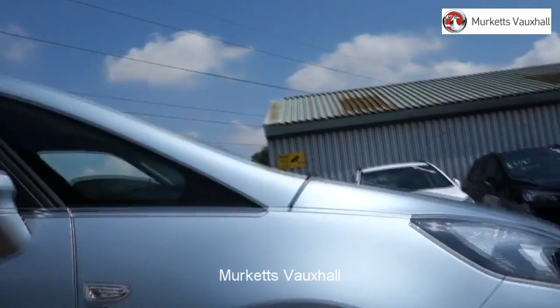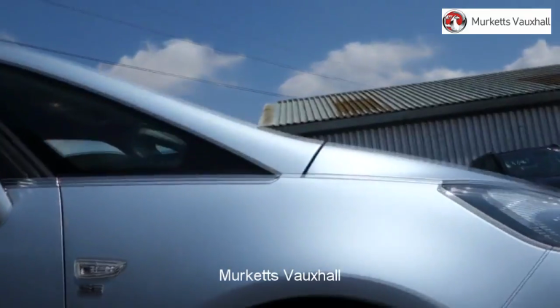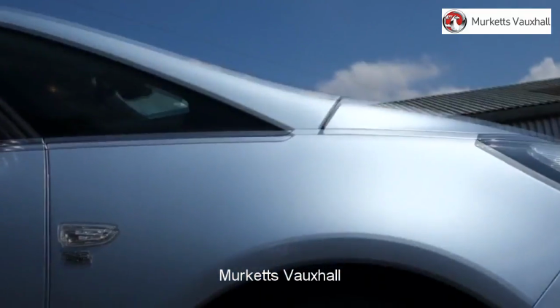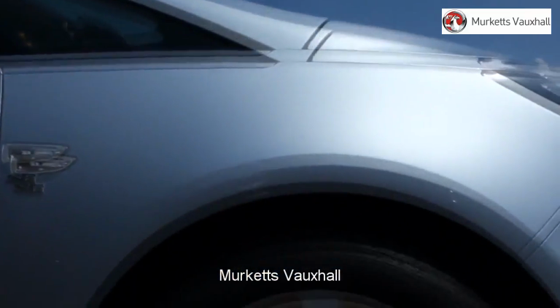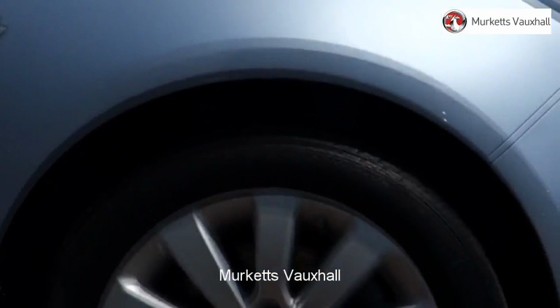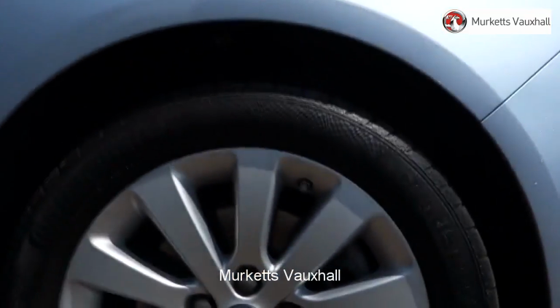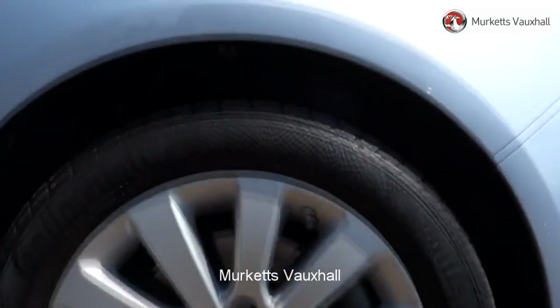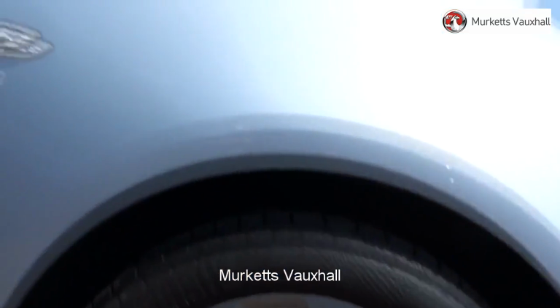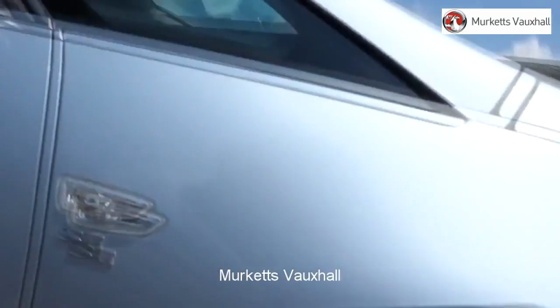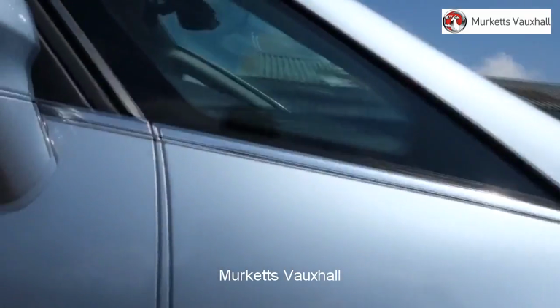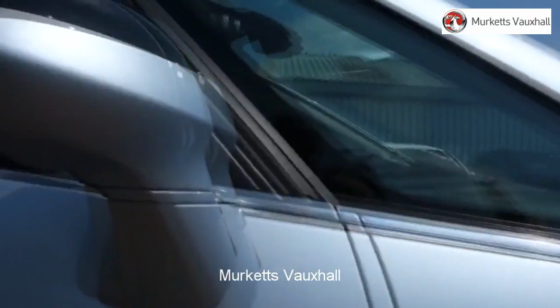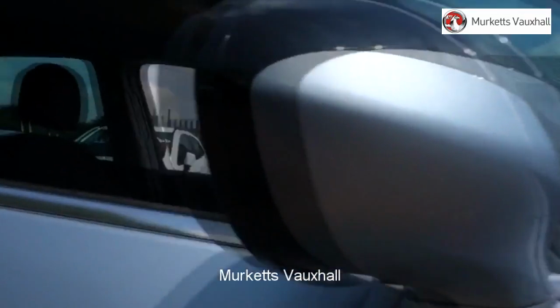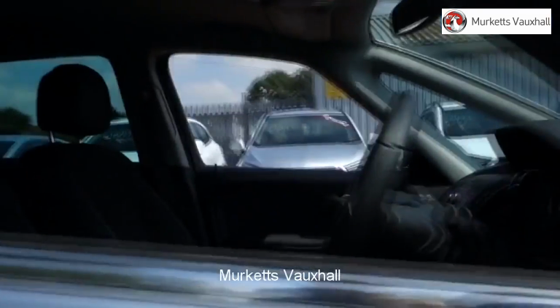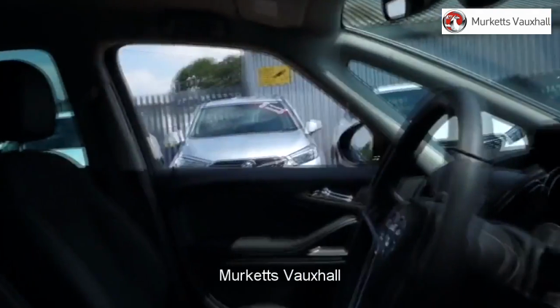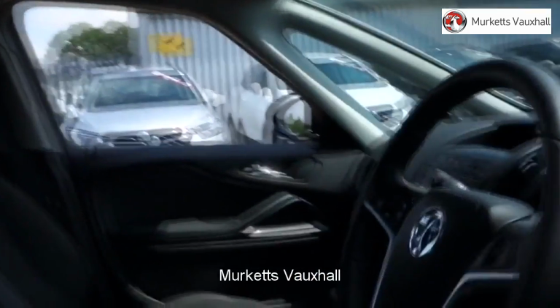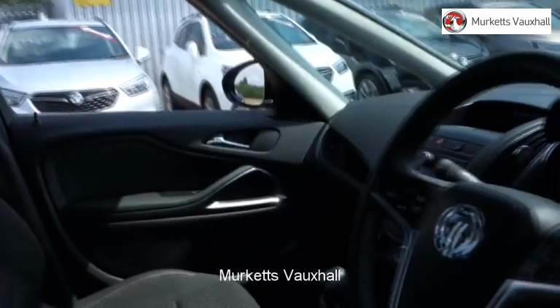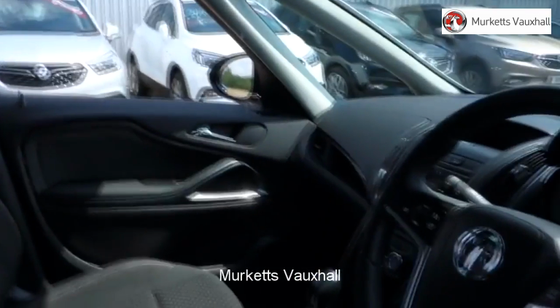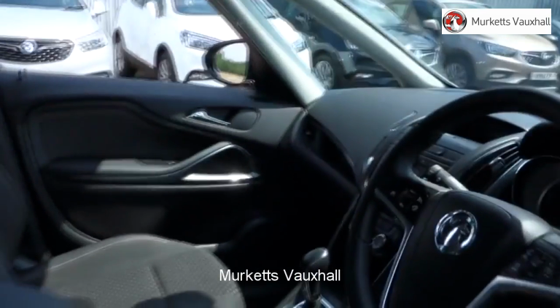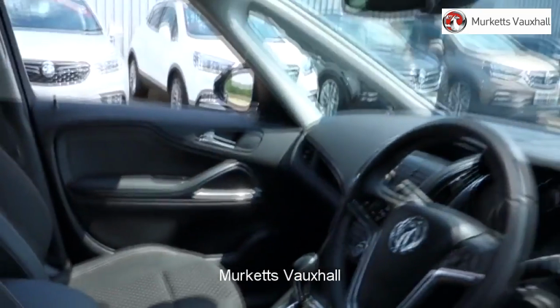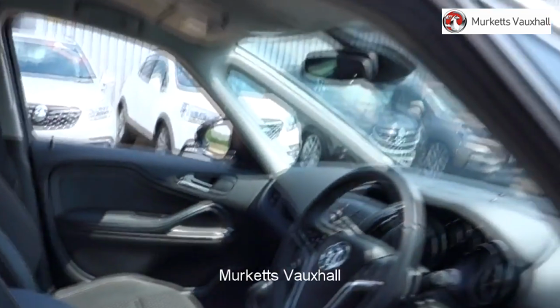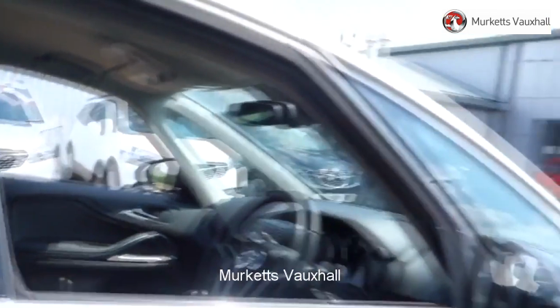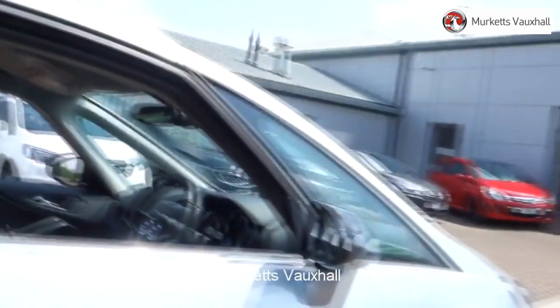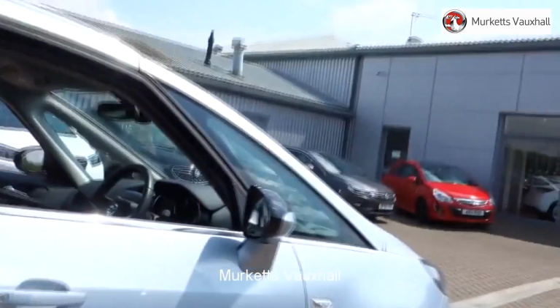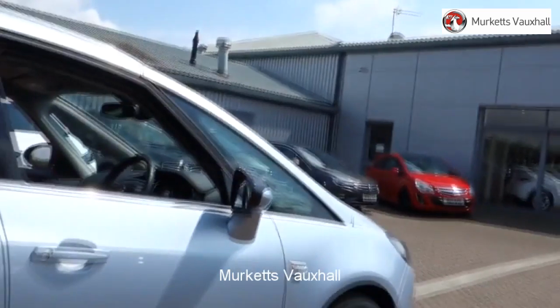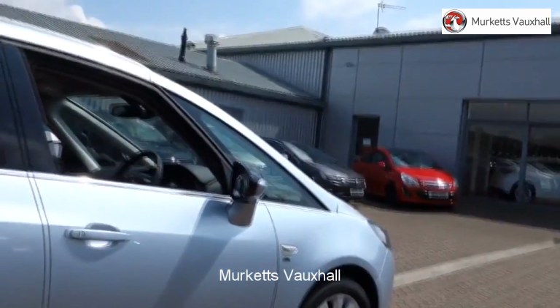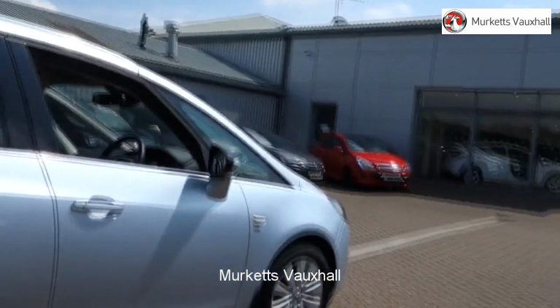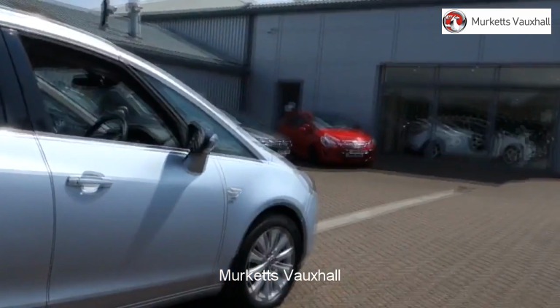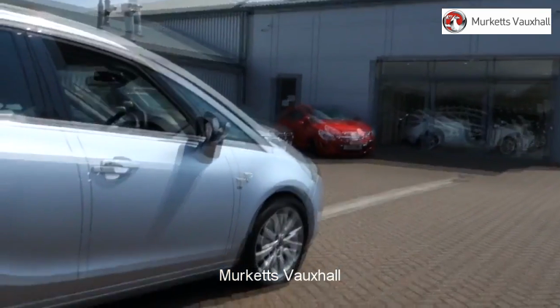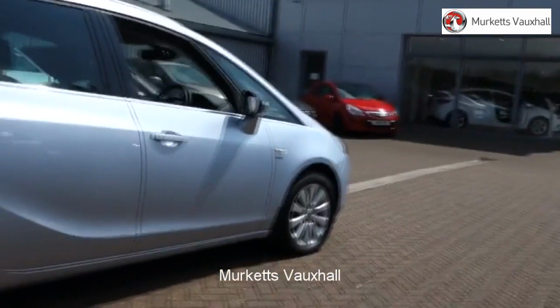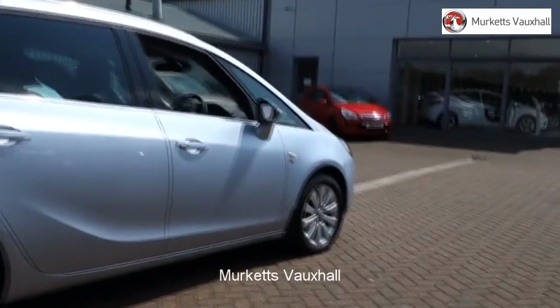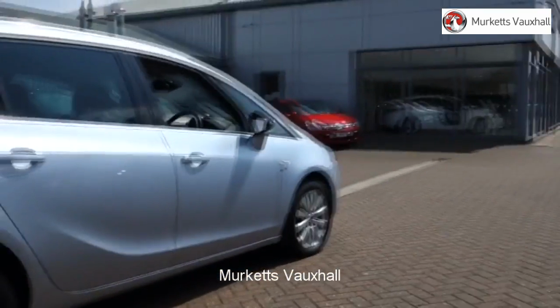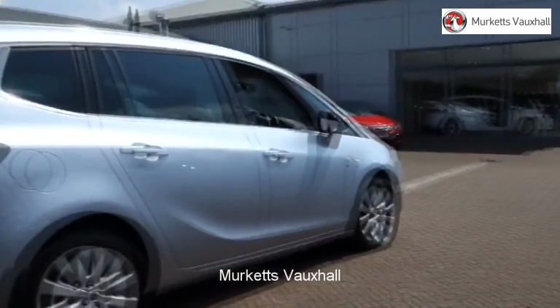As well as opening hours, pricing, contact telephone numbers and more in-depth vehicle specification. To book a test drive for this or any other vehicle, please contact us by visiting the web address or by using the phone number at the bottom of the video.